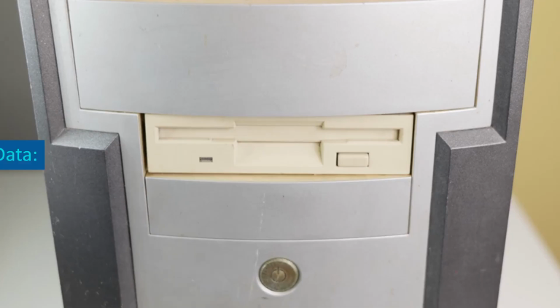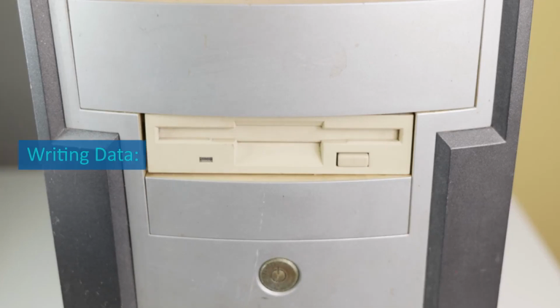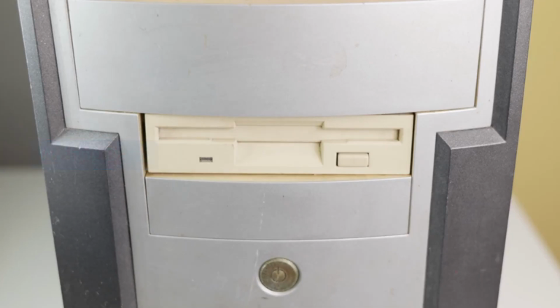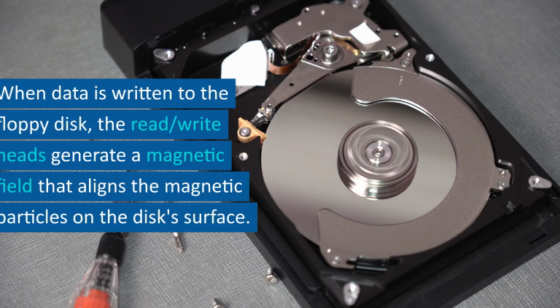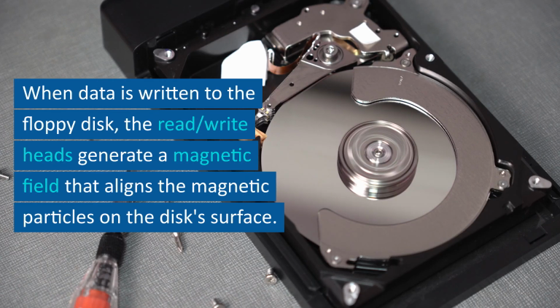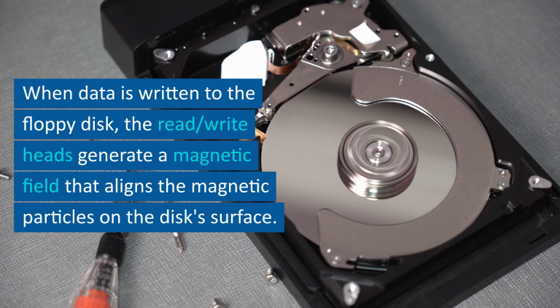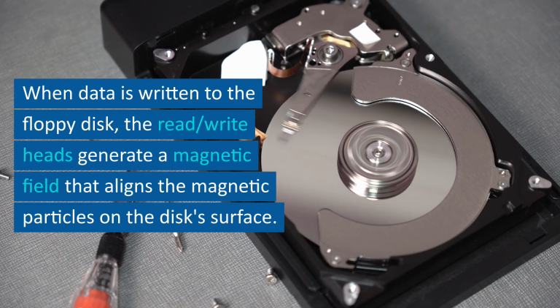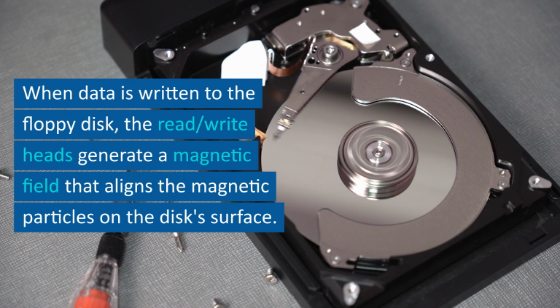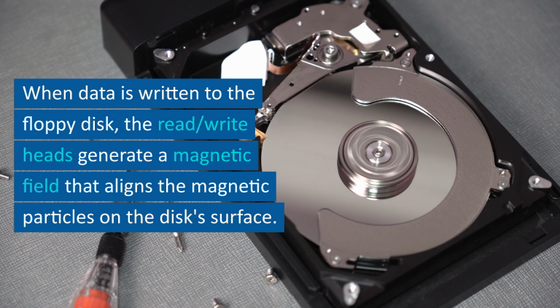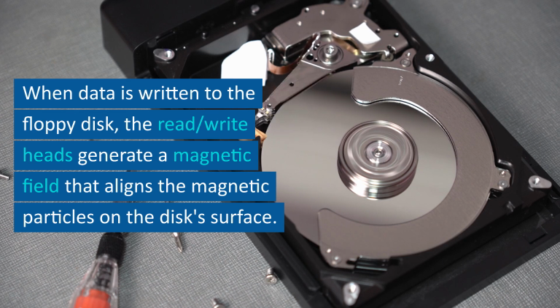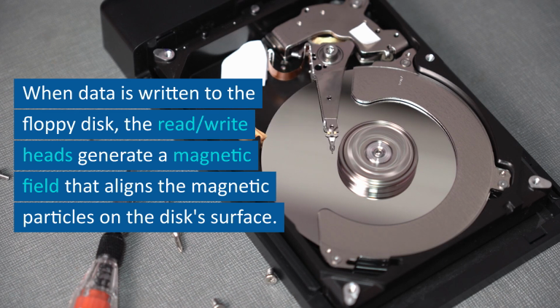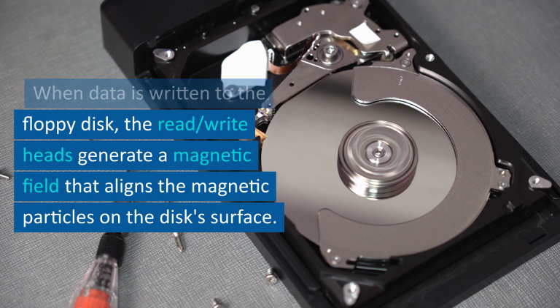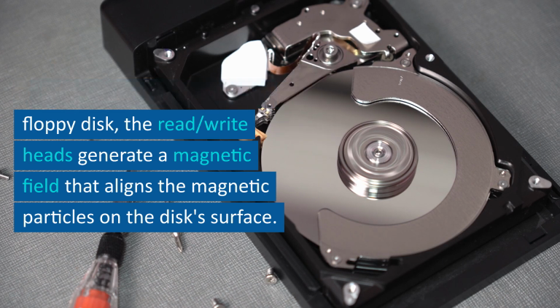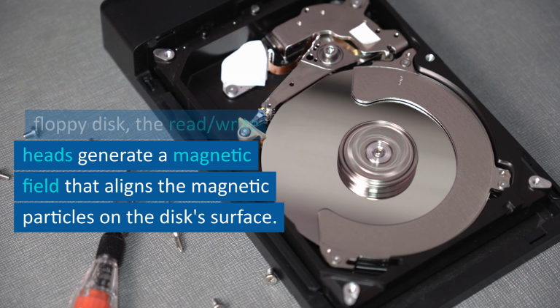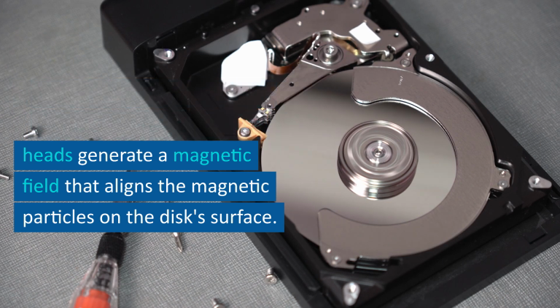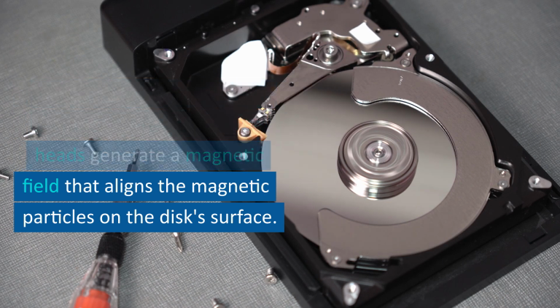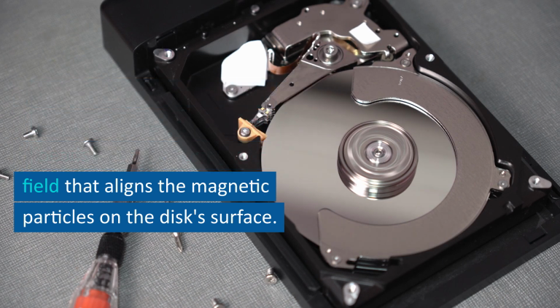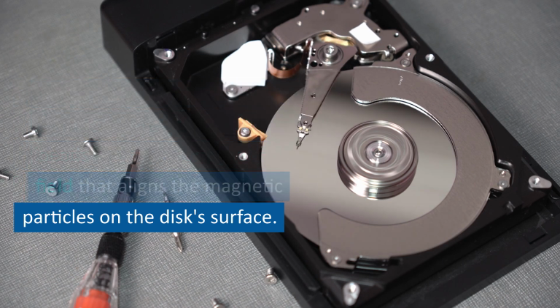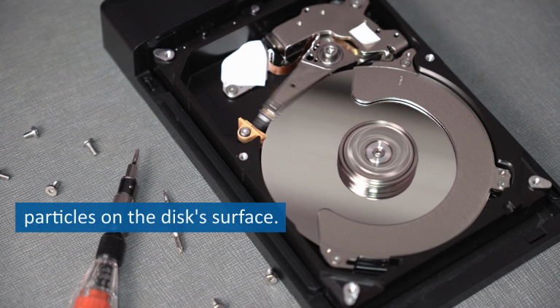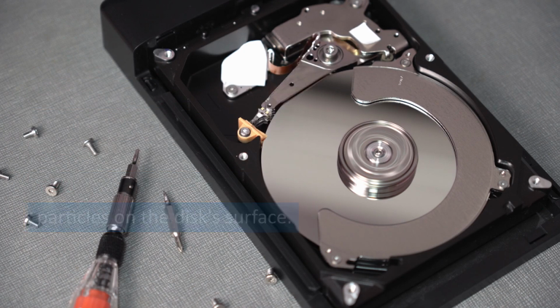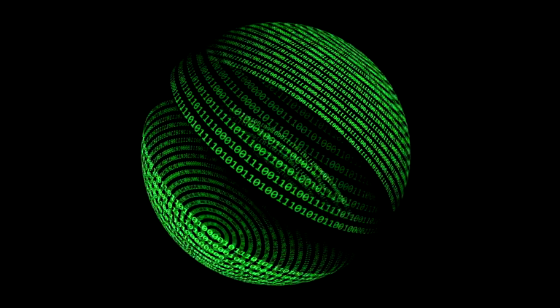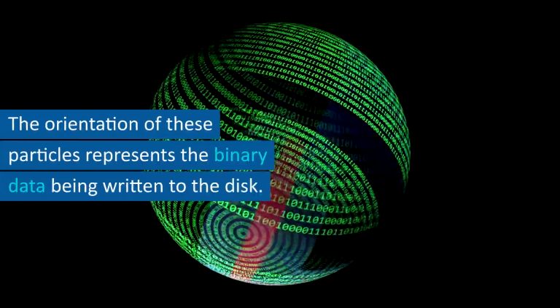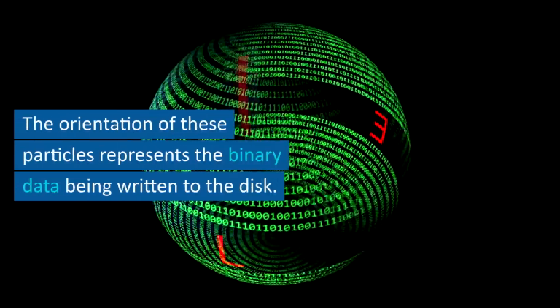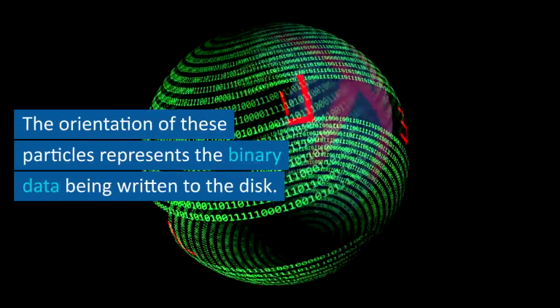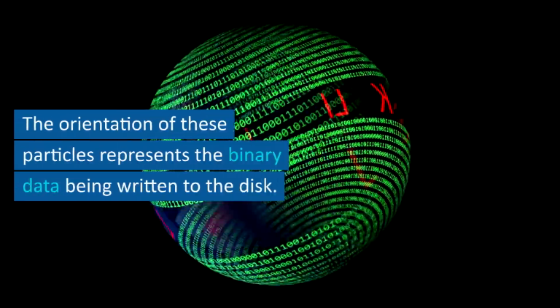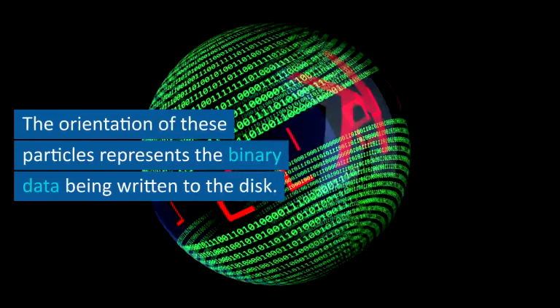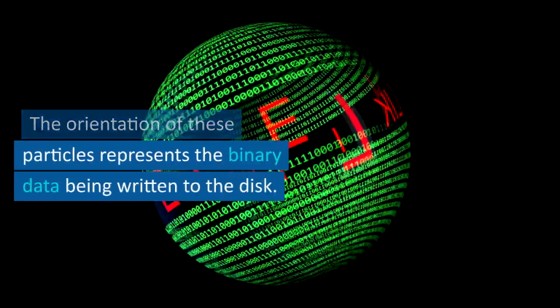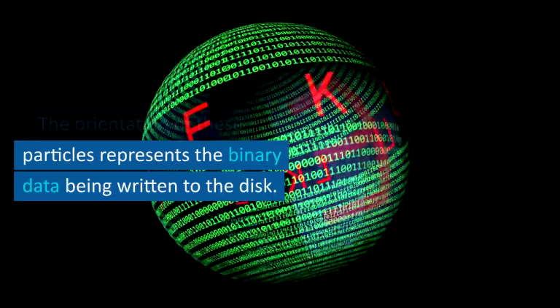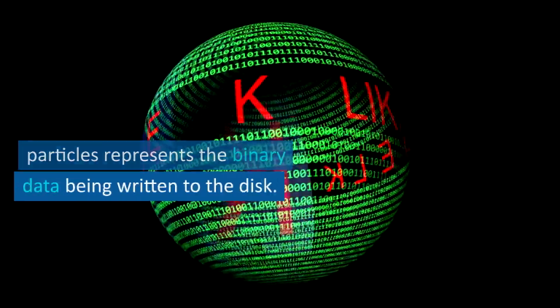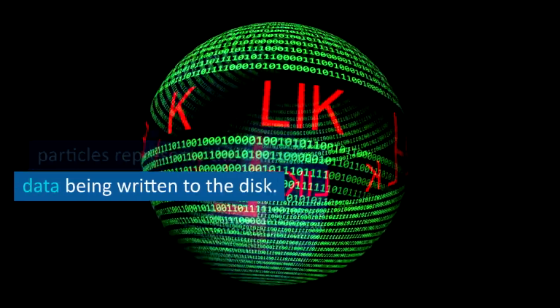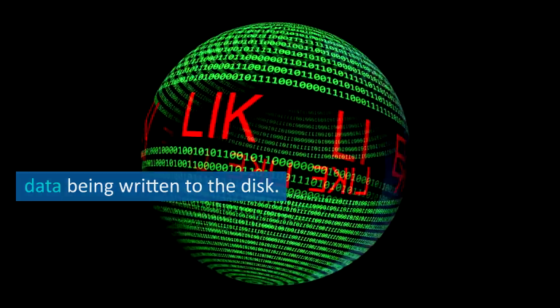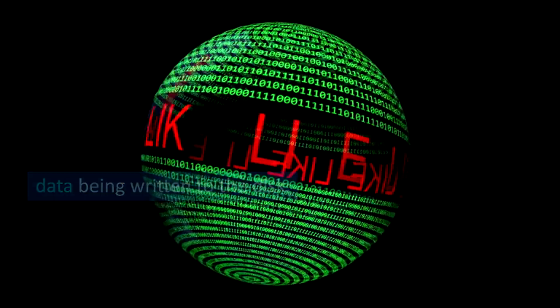Writing data. When data is written to the floppy disk, the read/write heads generate a magnetic field that aligns the magnetic particles on the disk's surface. The orientation of these particles represents the binary data being written to the disk.